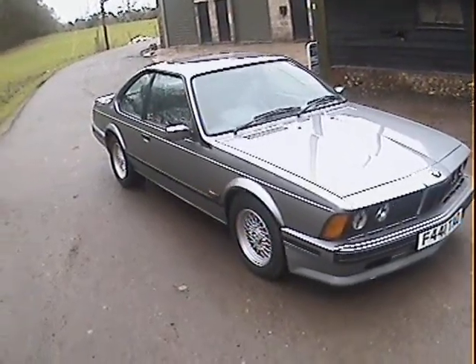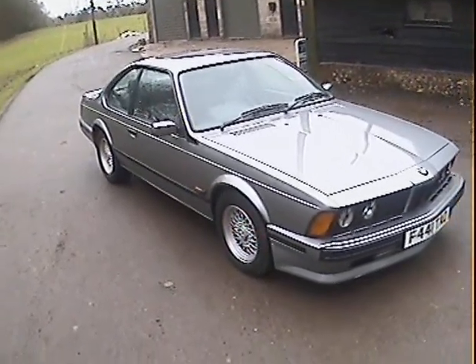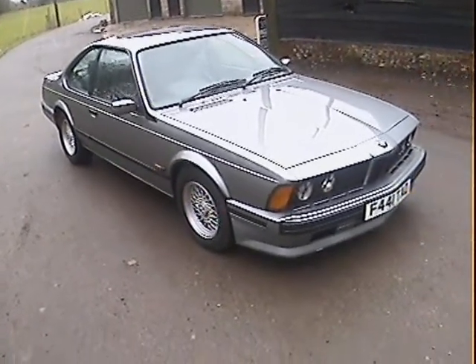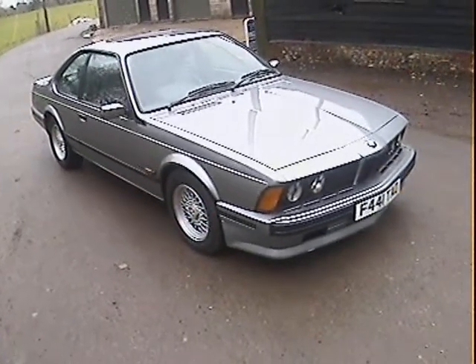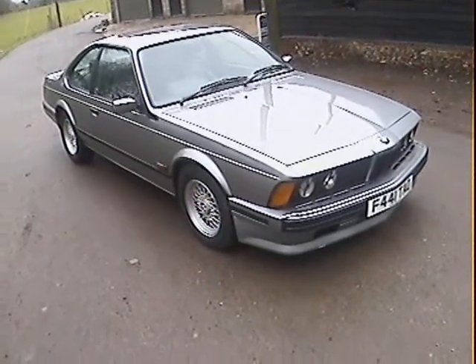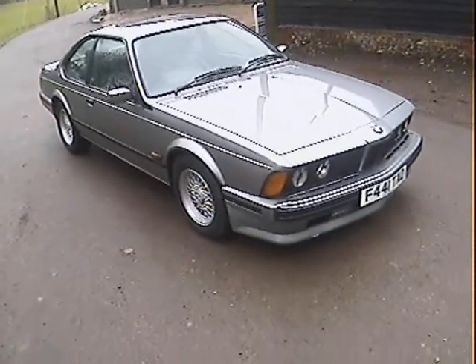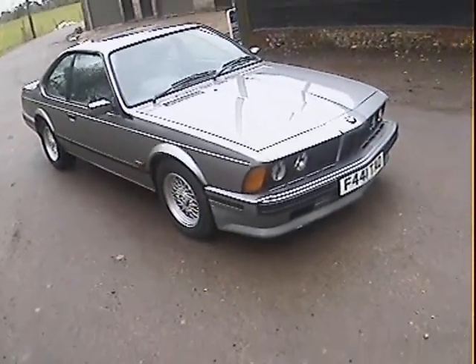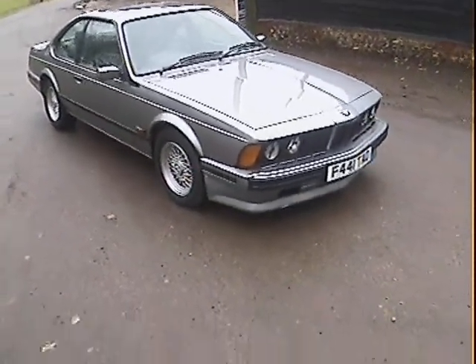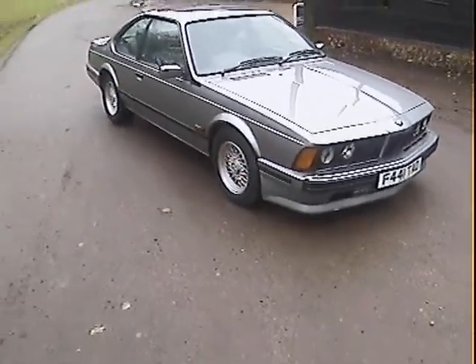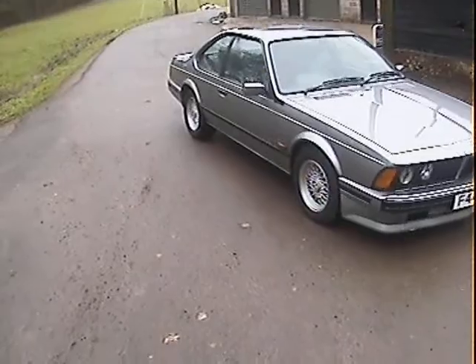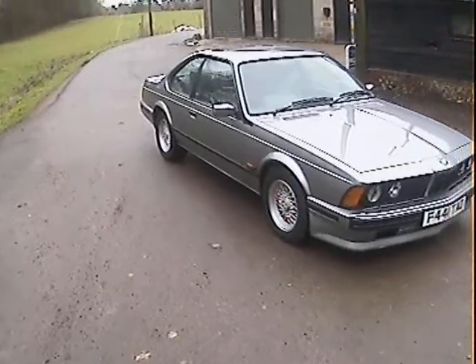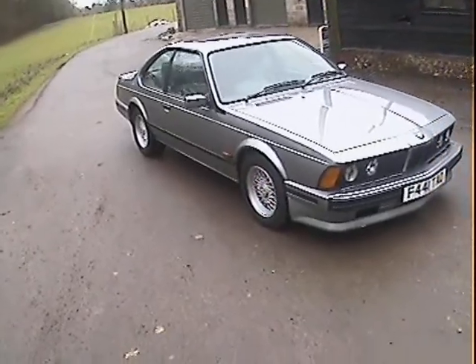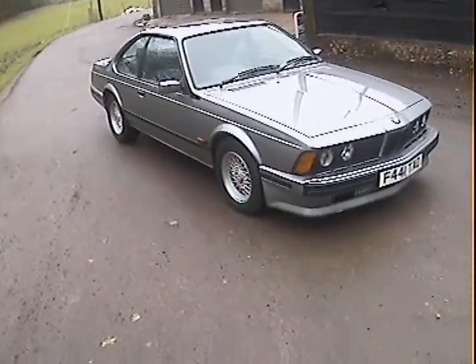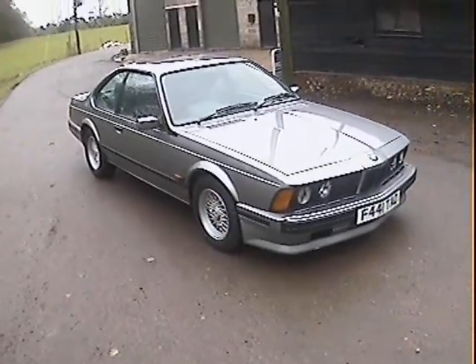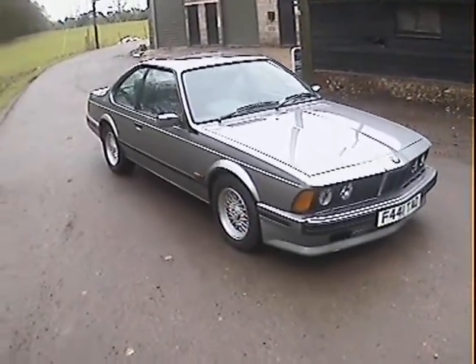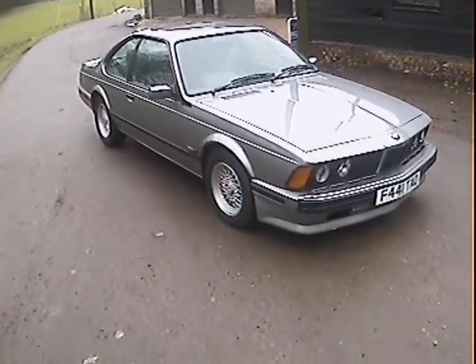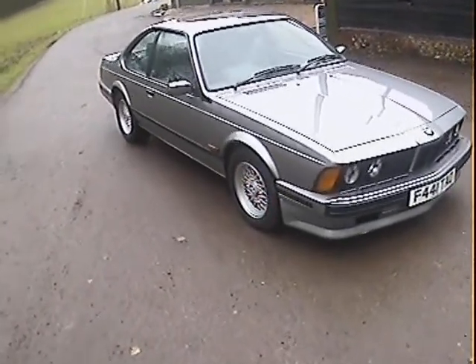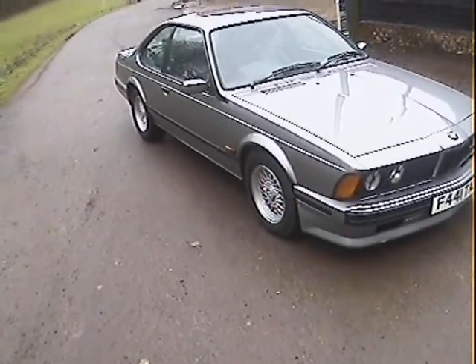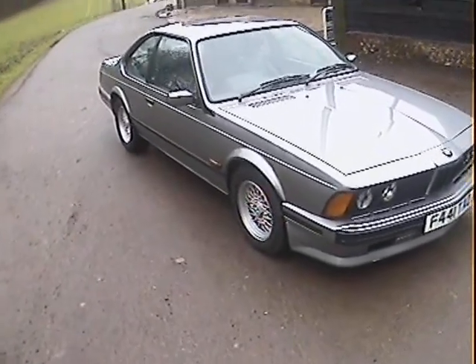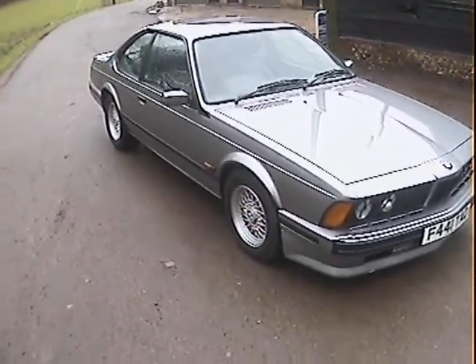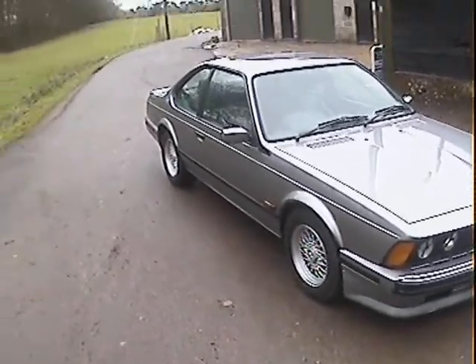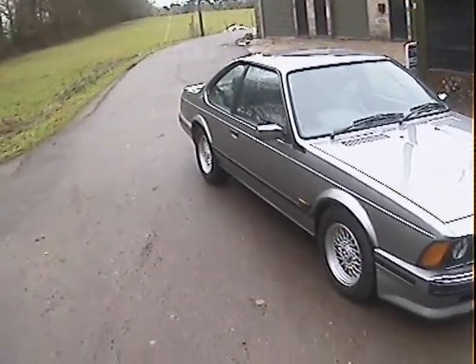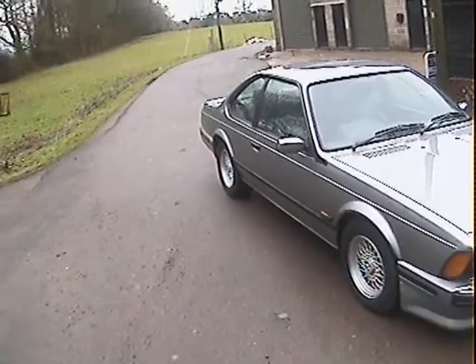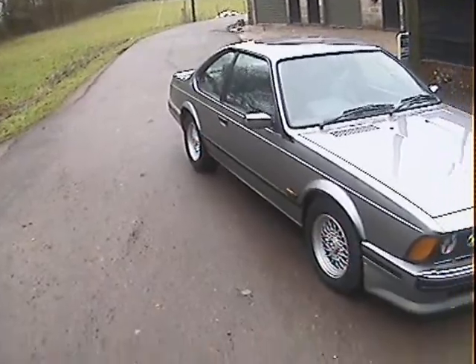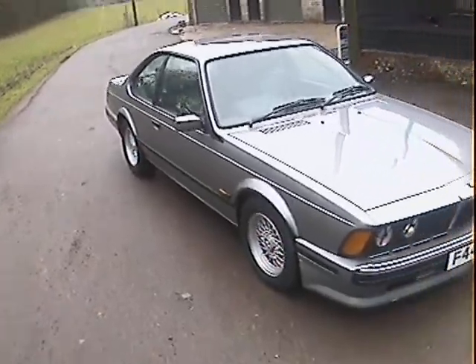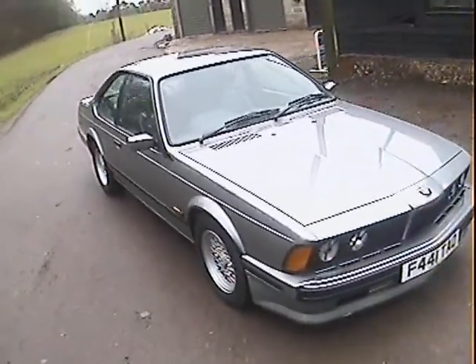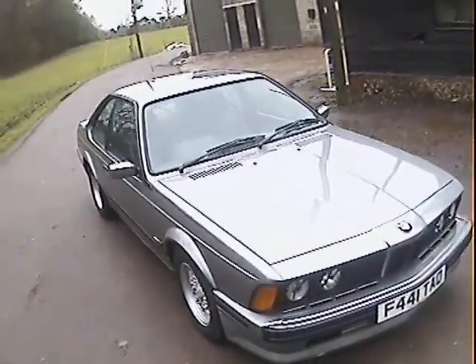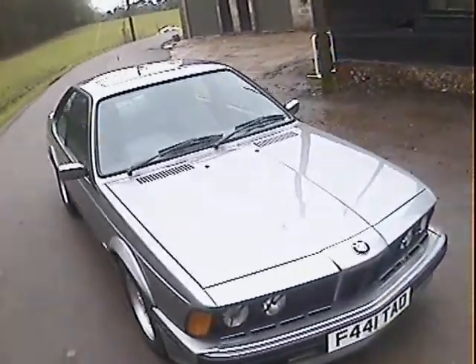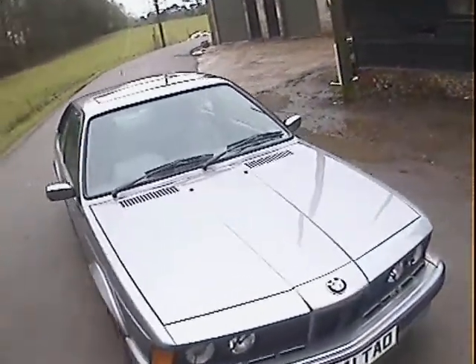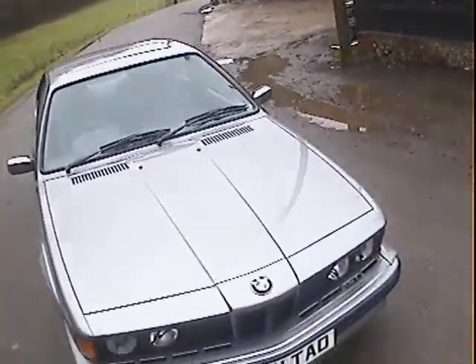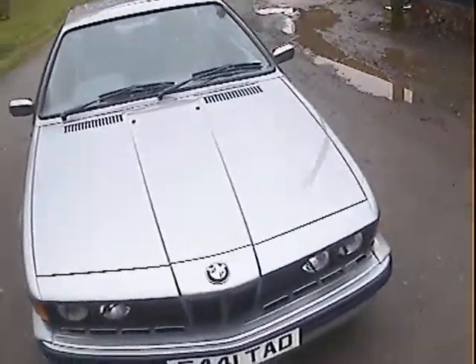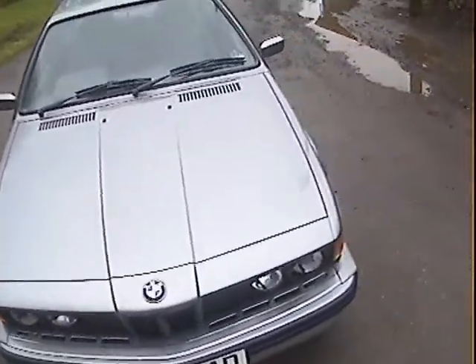Let's take a walk around this — I think it's a 1989, certainly an F-plate, so it's either 88 or 89 — BMW 635 CSI Highline, finished in lax silver with silver leather.